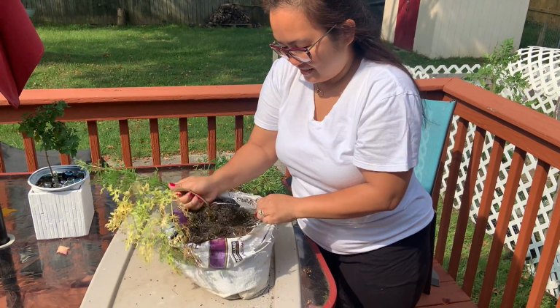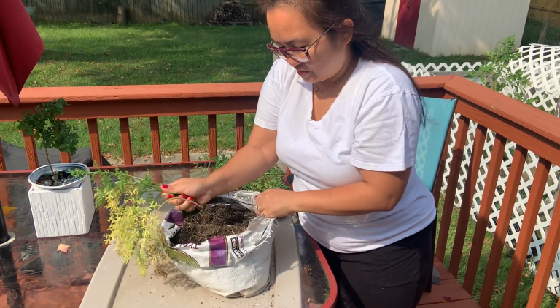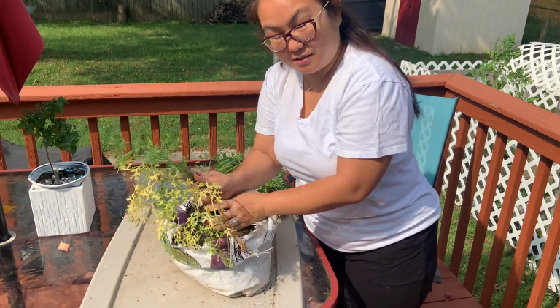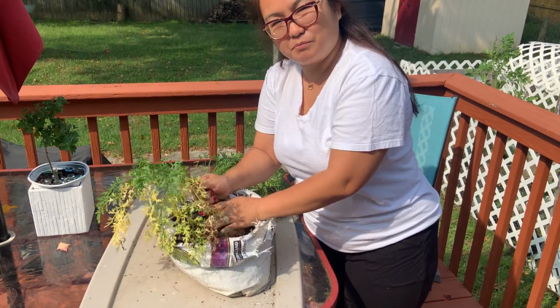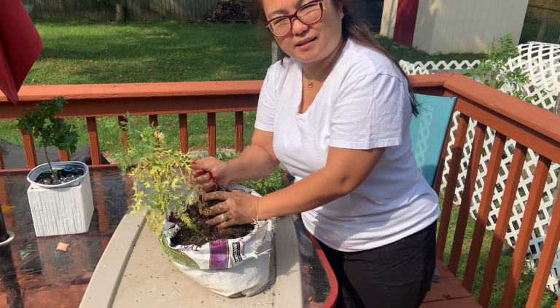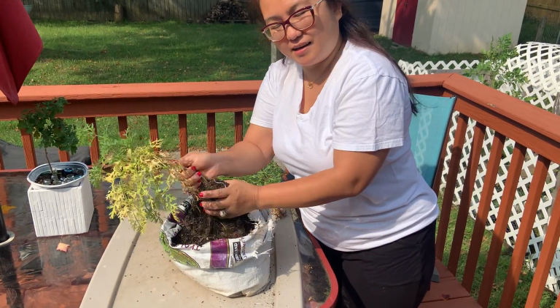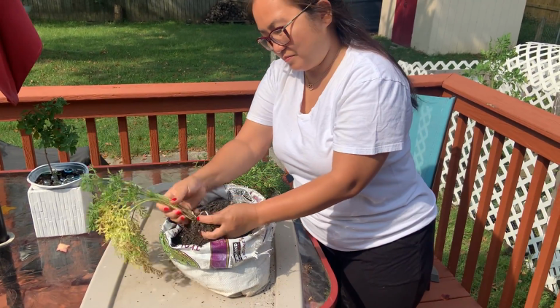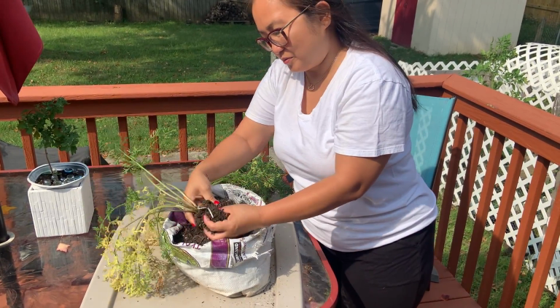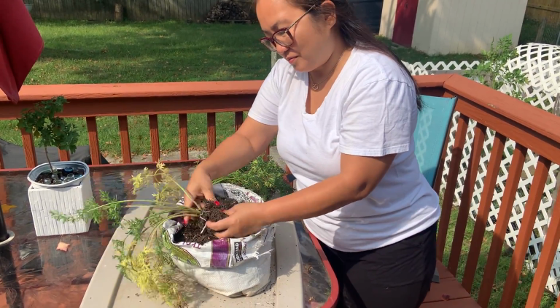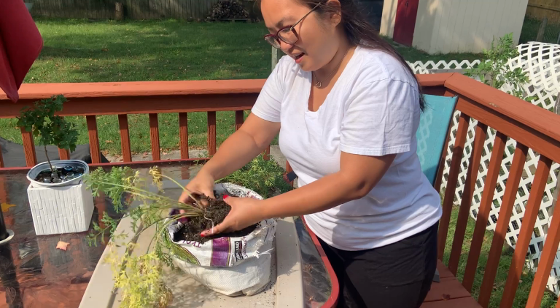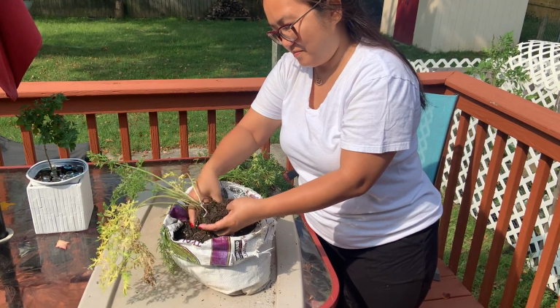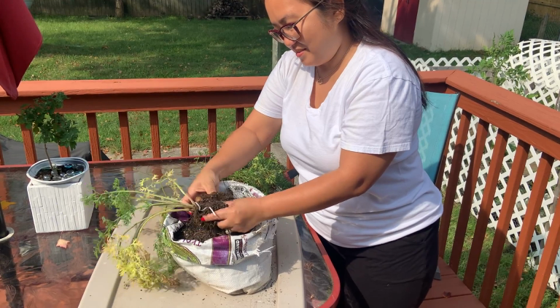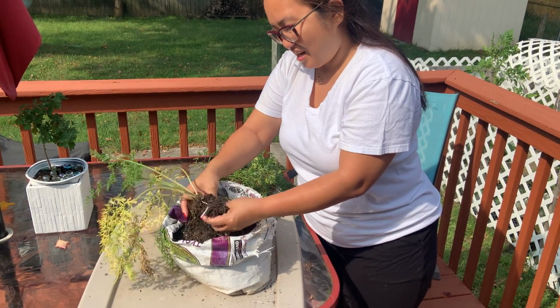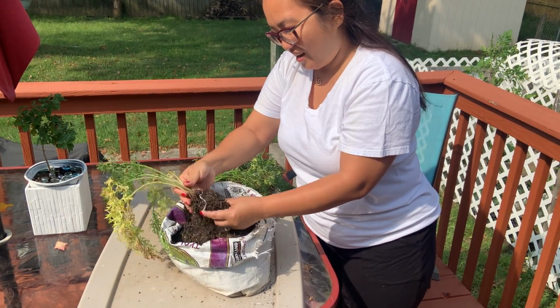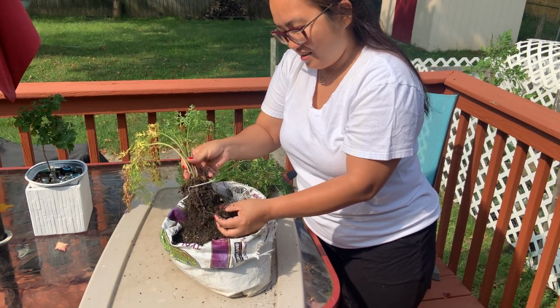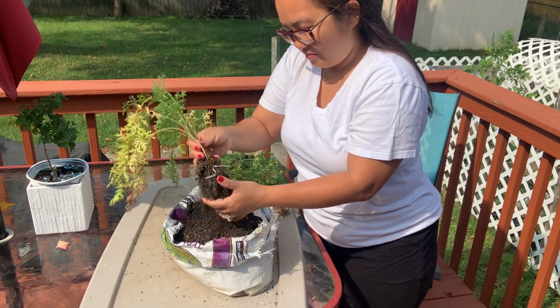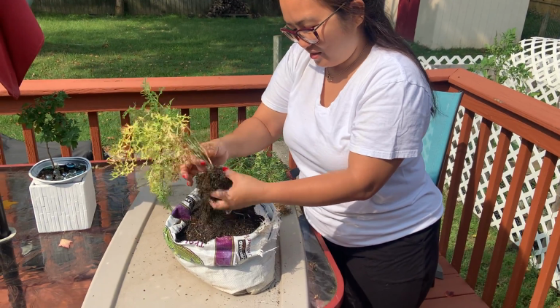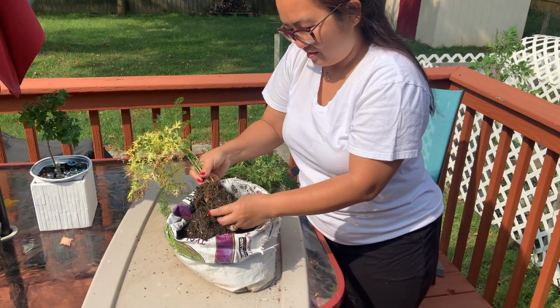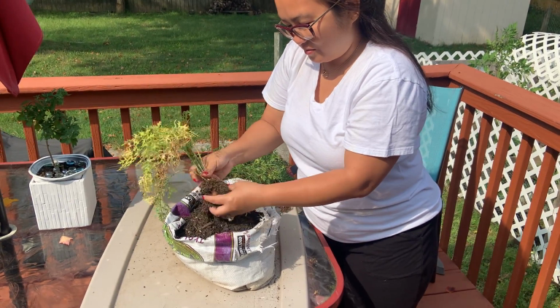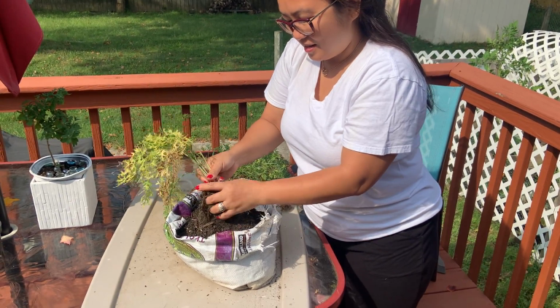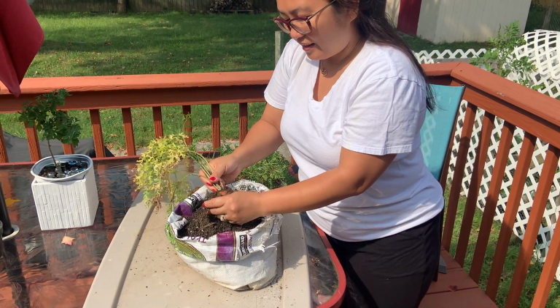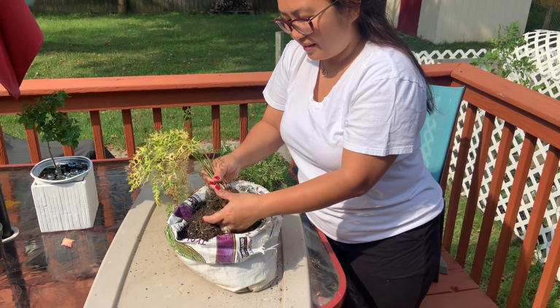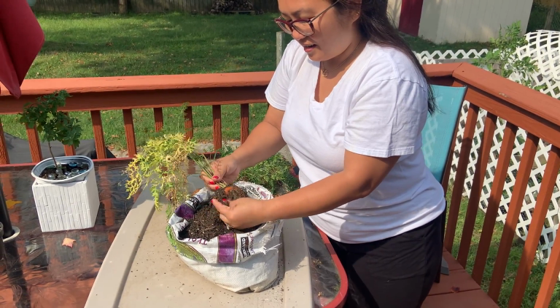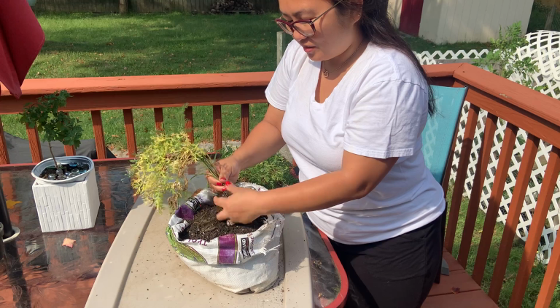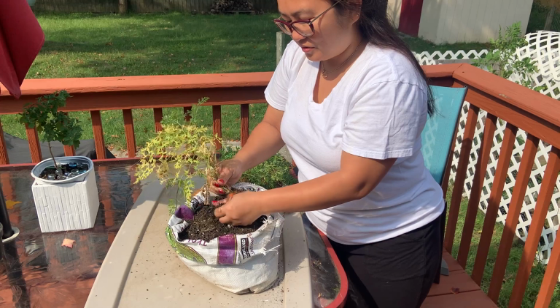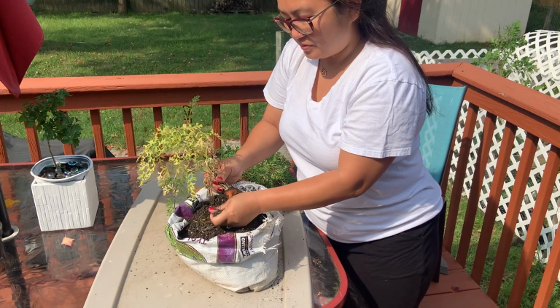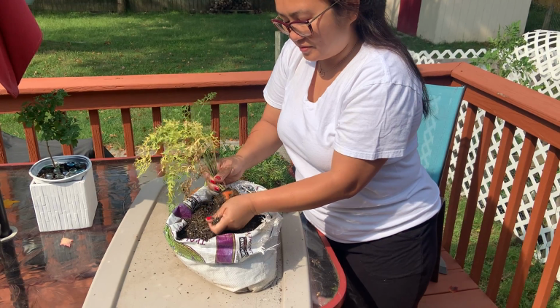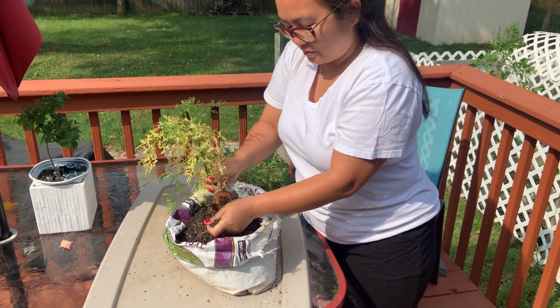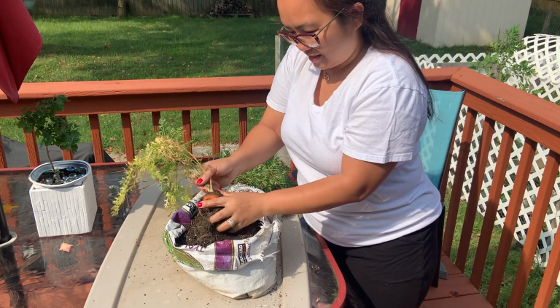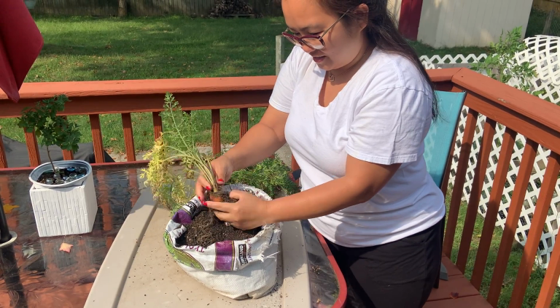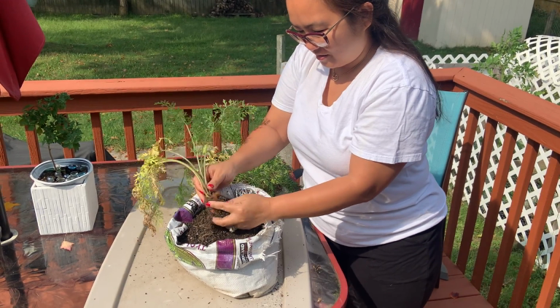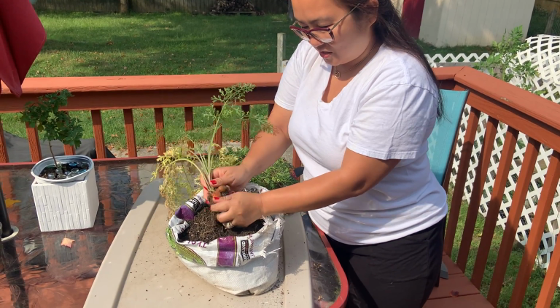When I harvested it, the baby didn't grow — I think there's not enough room. So it was hungry.